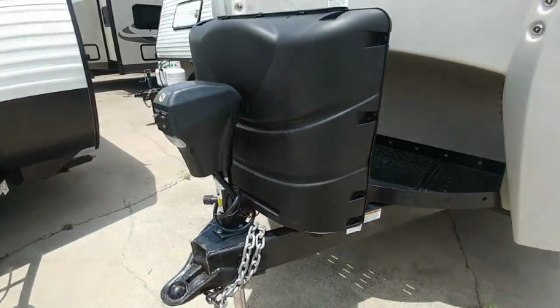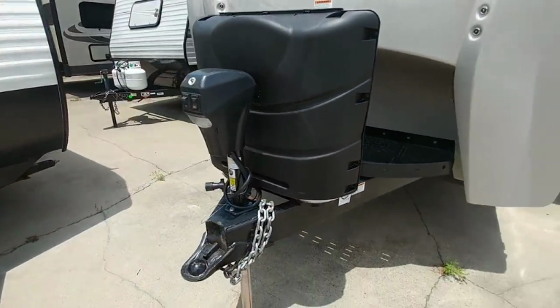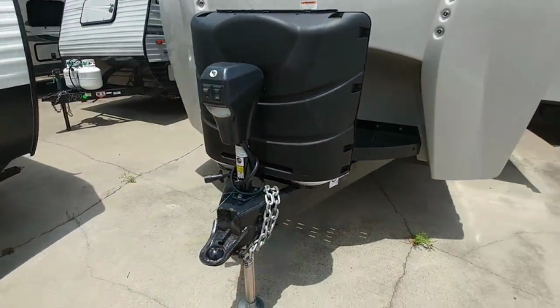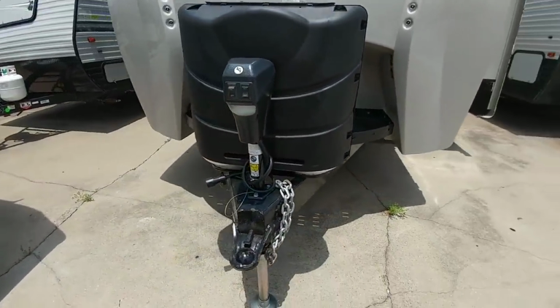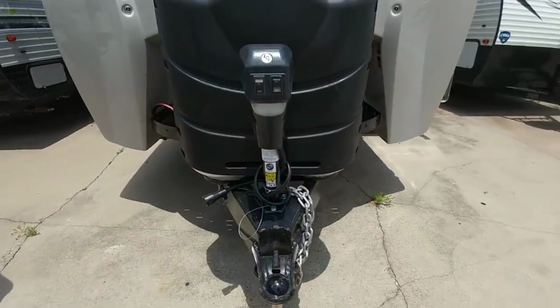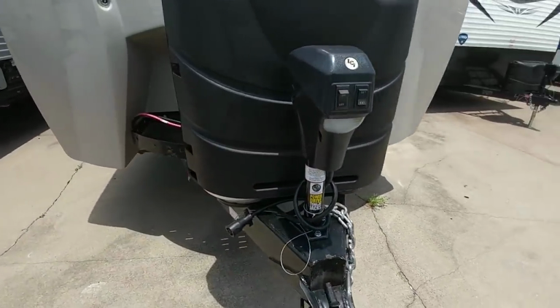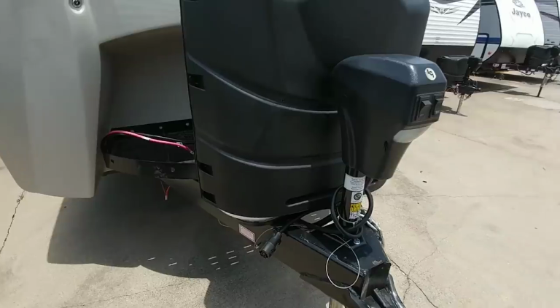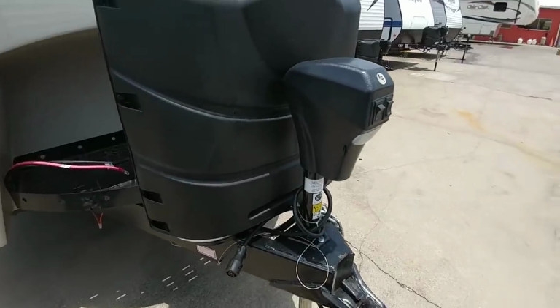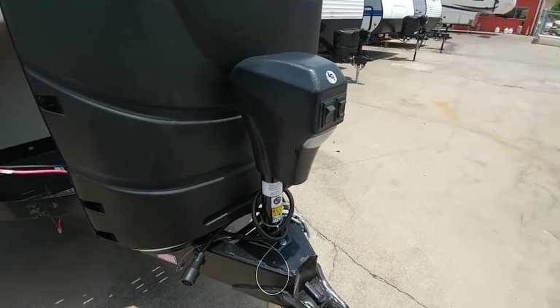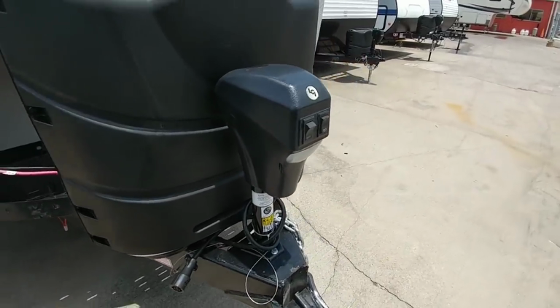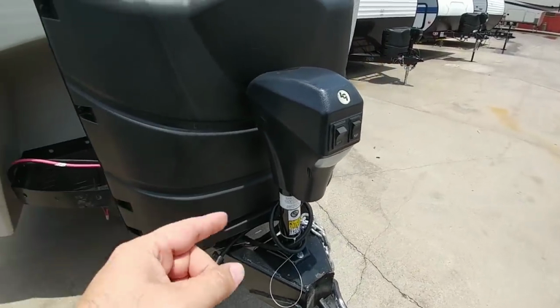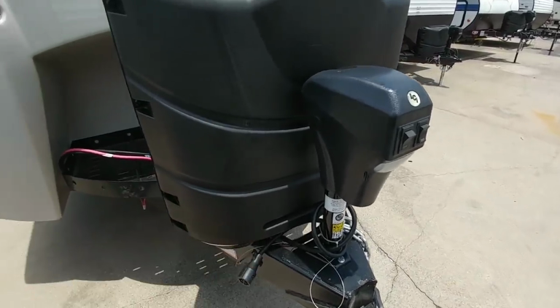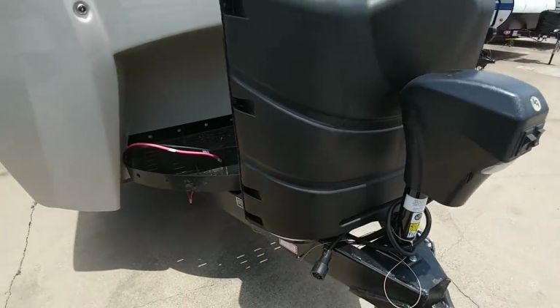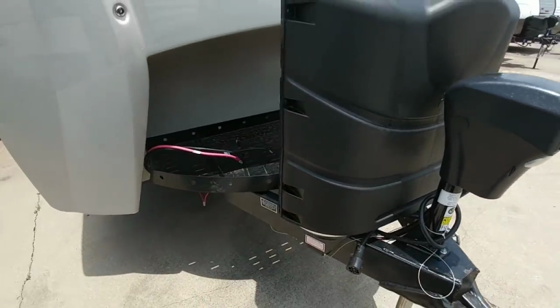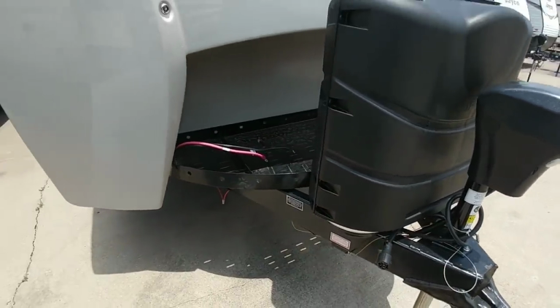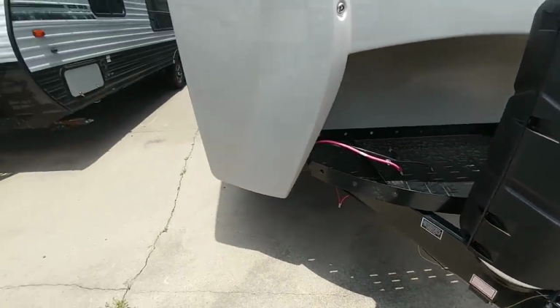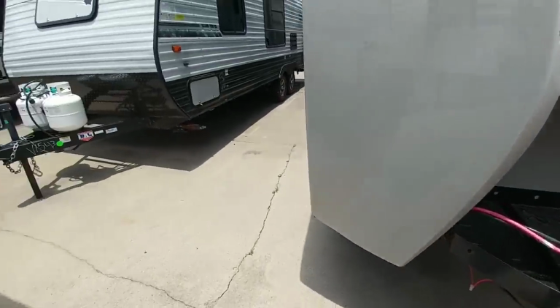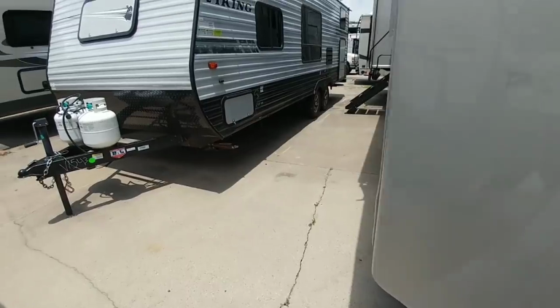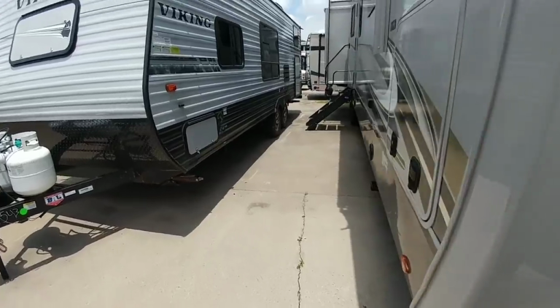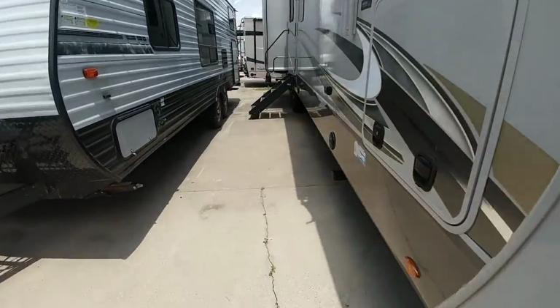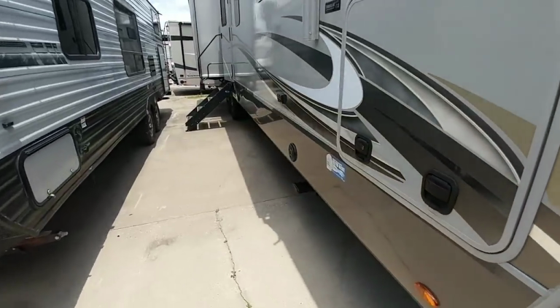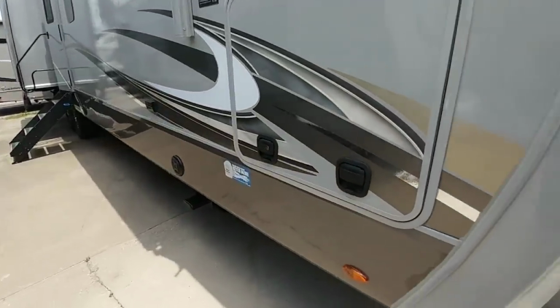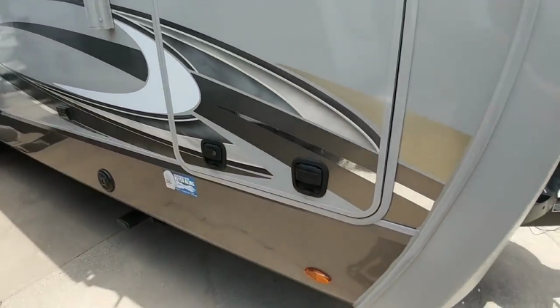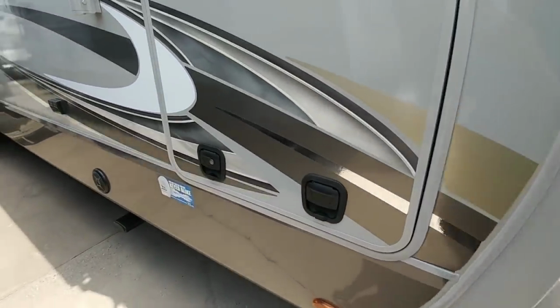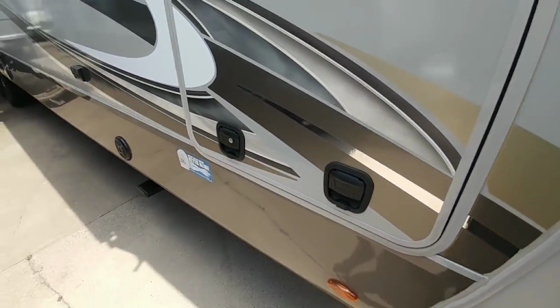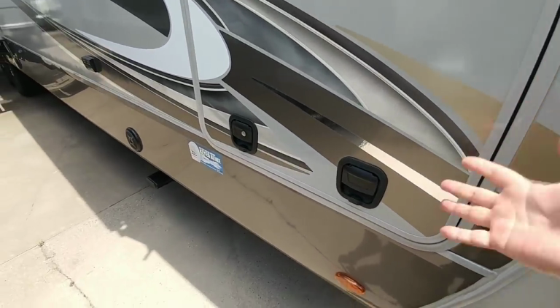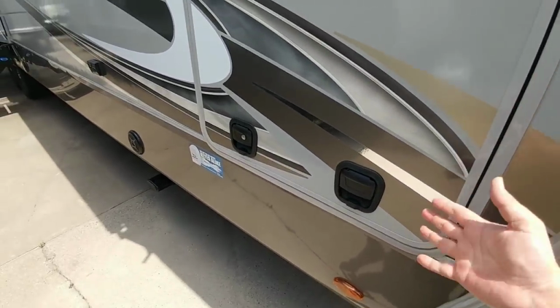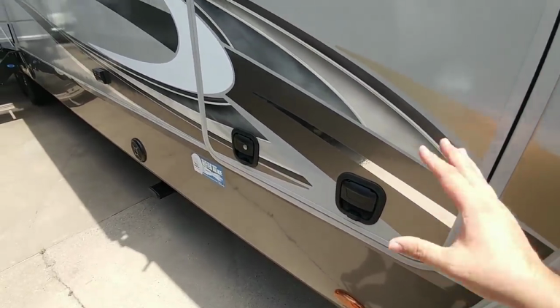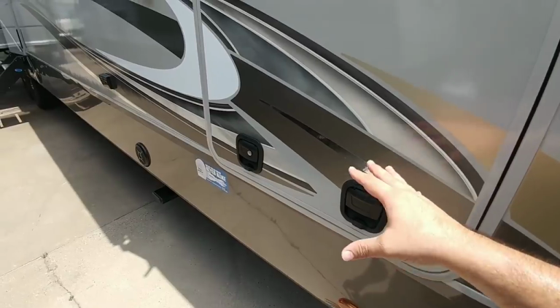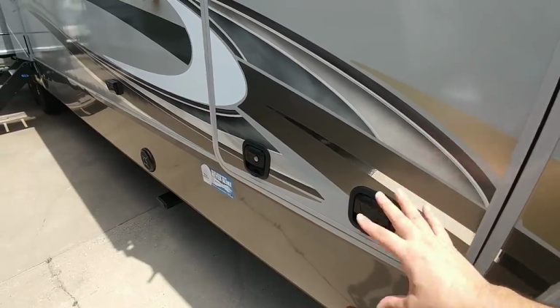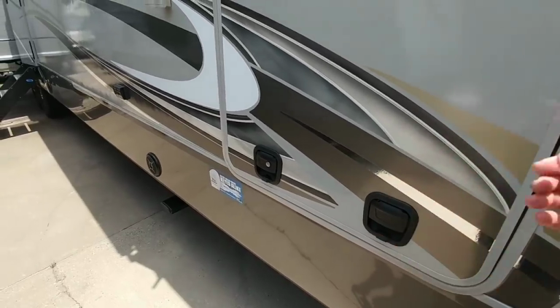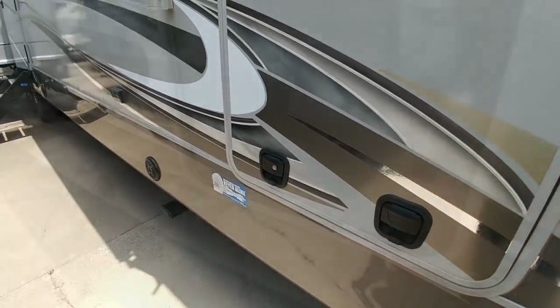It has dual propane tanks and a power tongue jack. I do wish it had one of the memory power tongue jacks — a unit this large, this size, and this price should probably have it. Let's take a look at this front storage. One of the first times I've seen slam latches on a travel trailer as well.